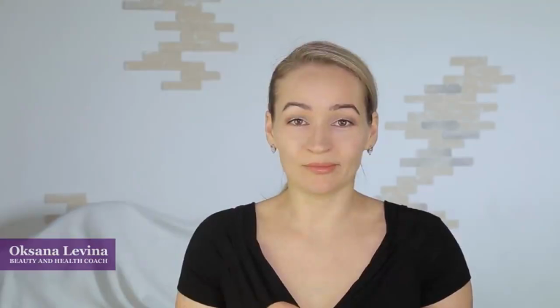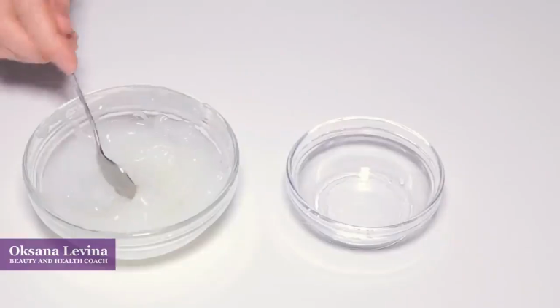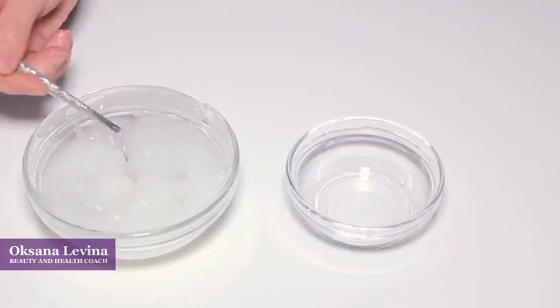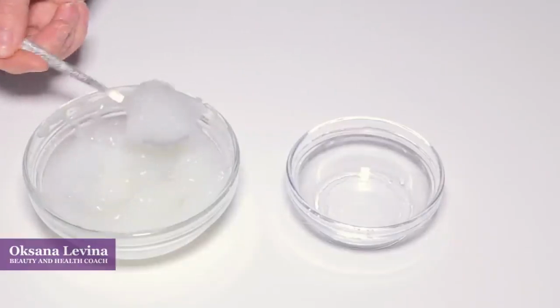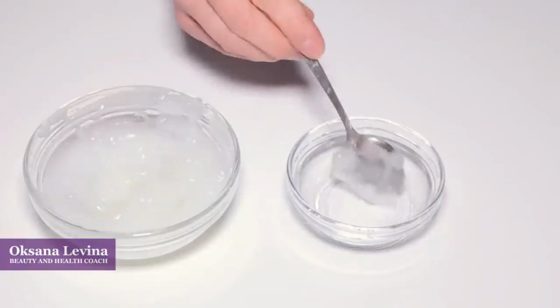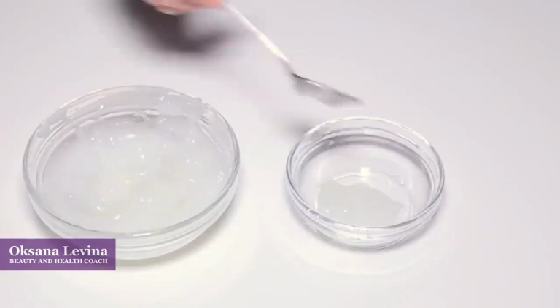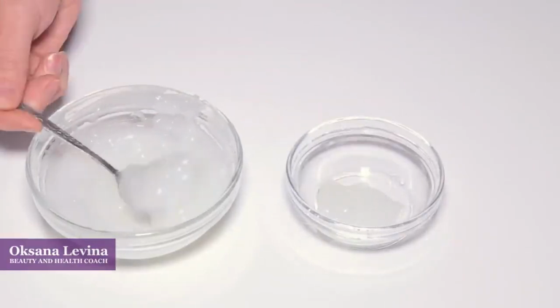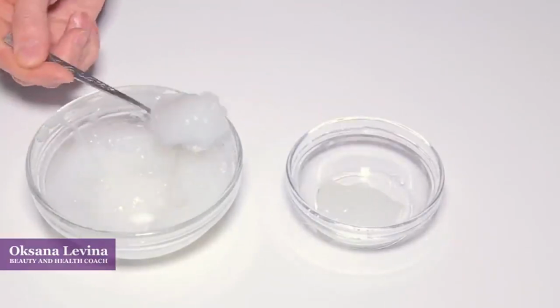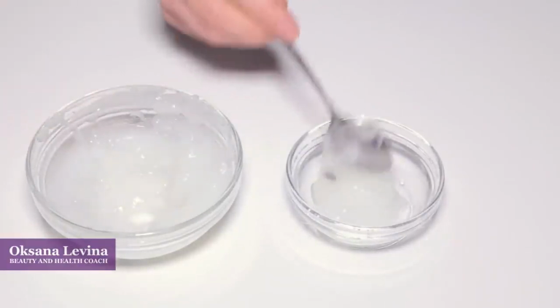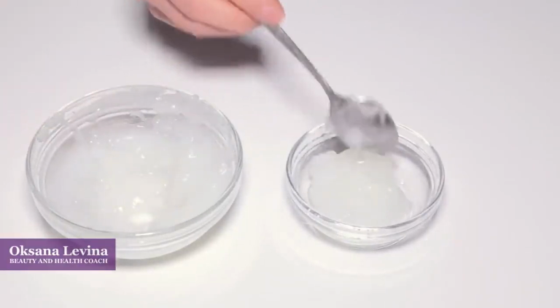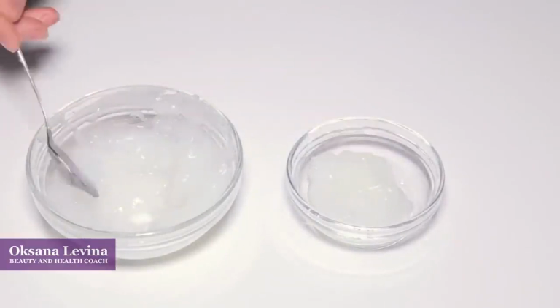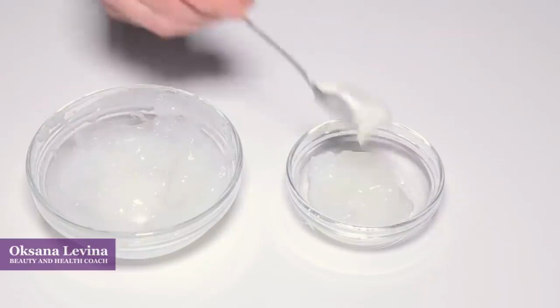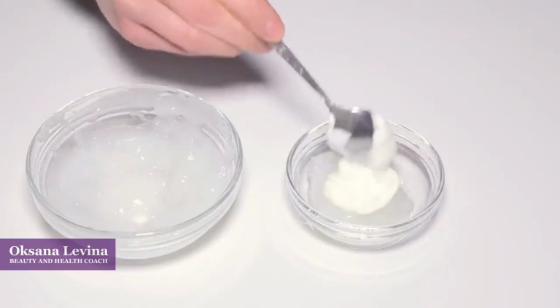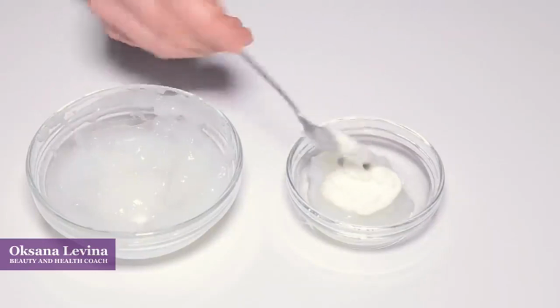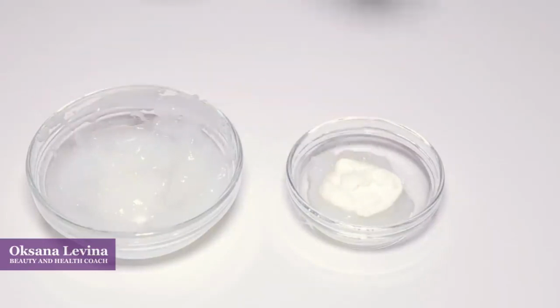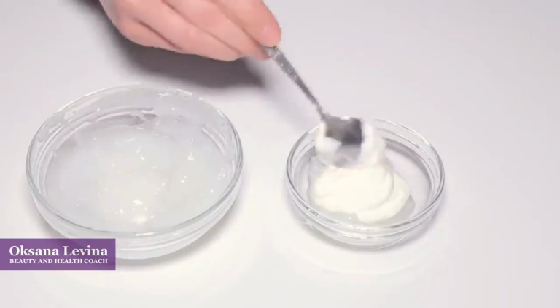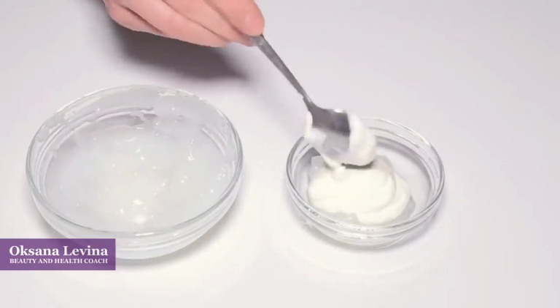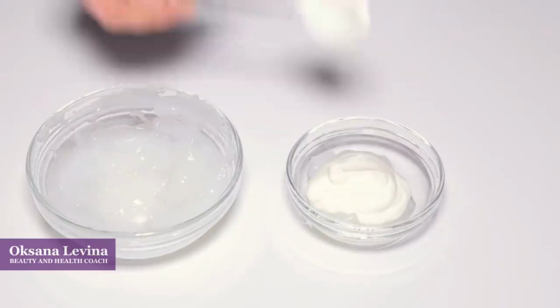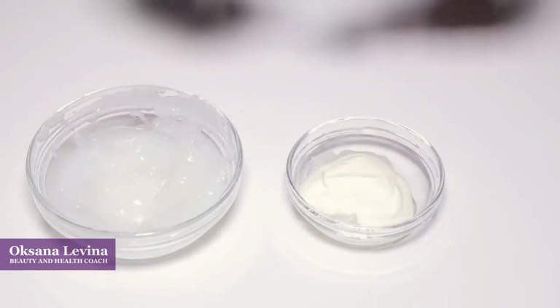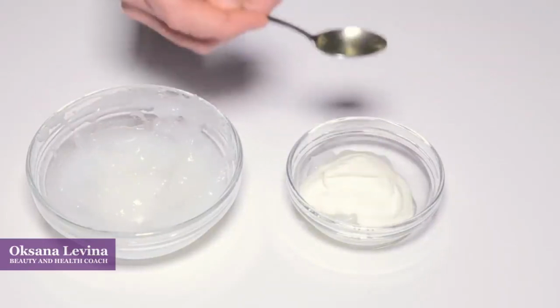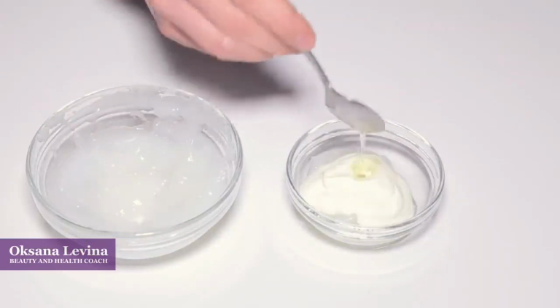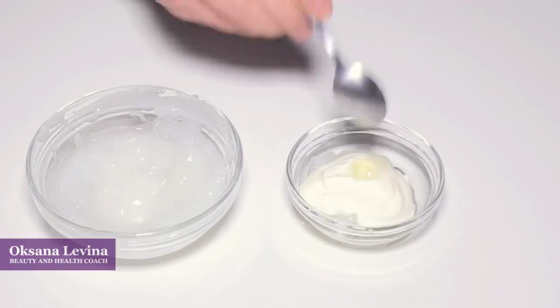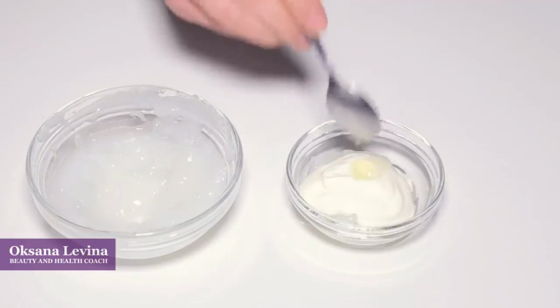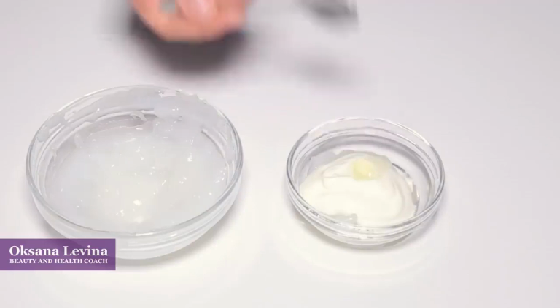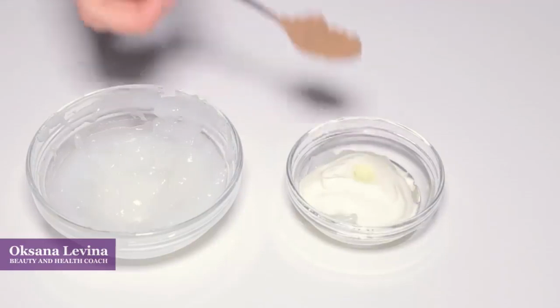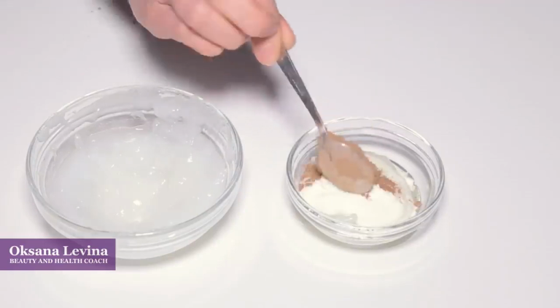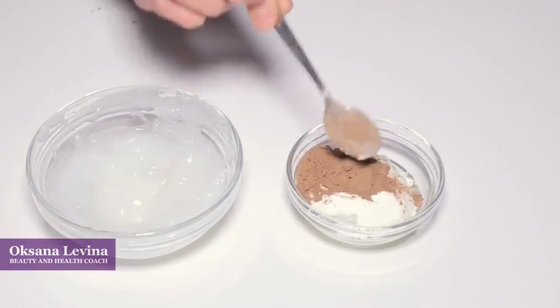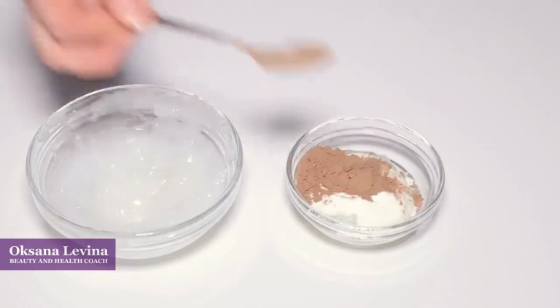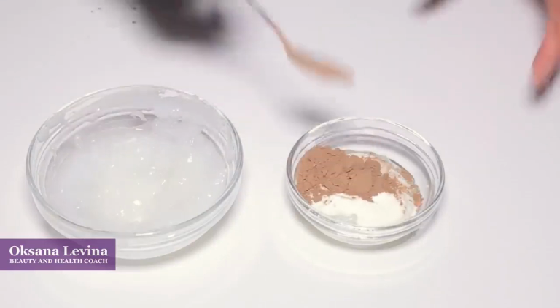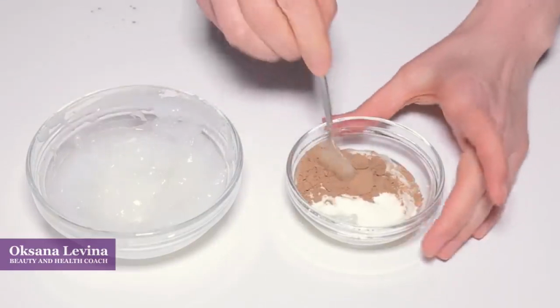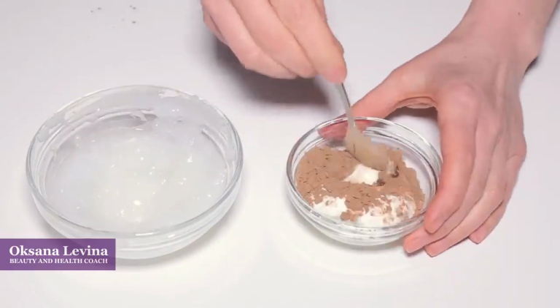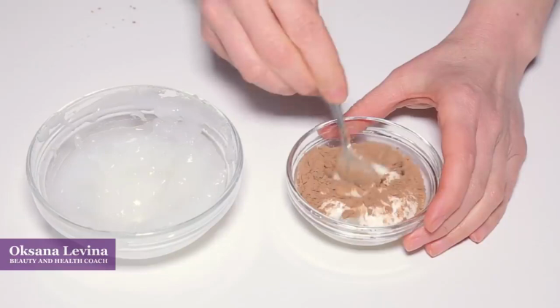For the face mask that we are going to prepare today, you are going to need two teaspoons of starch base, two teaspoons of sour cream, half a spoon of your favorite oil, and one teaspoon of cocoa powder. Mix it all together.